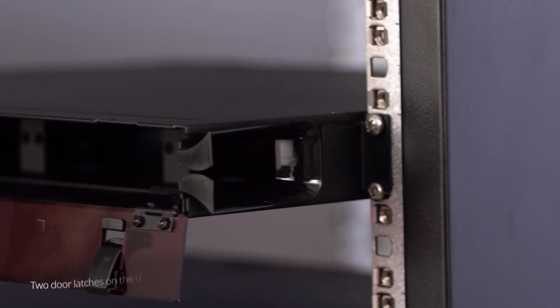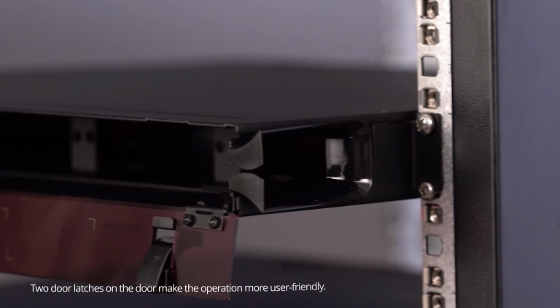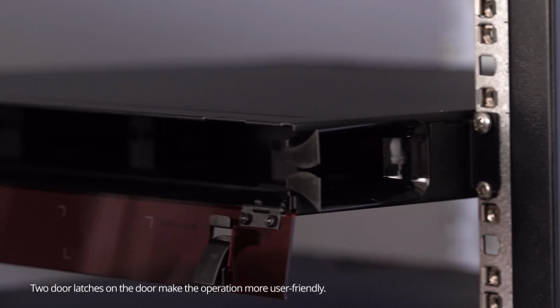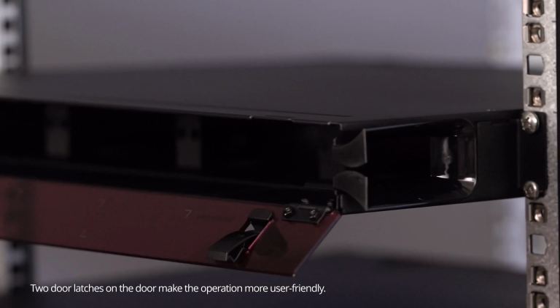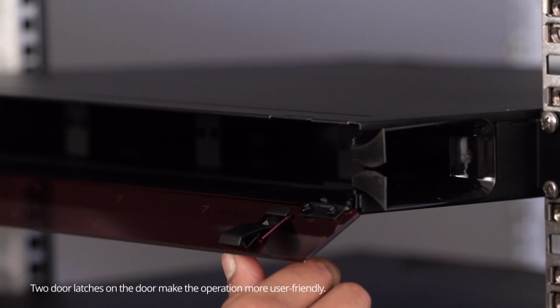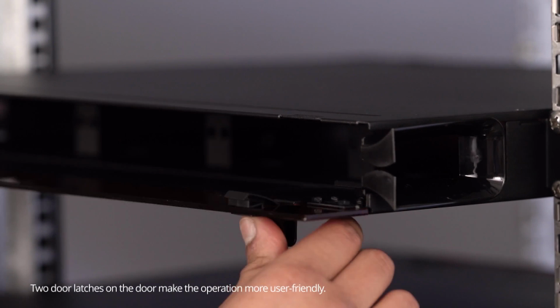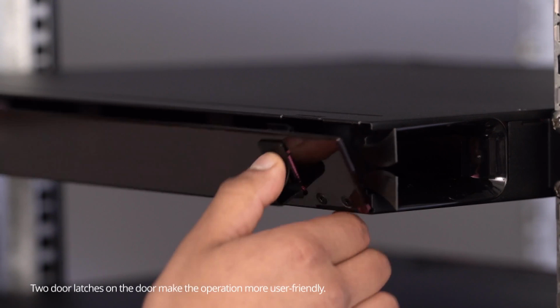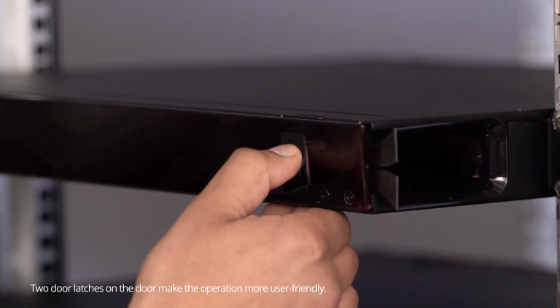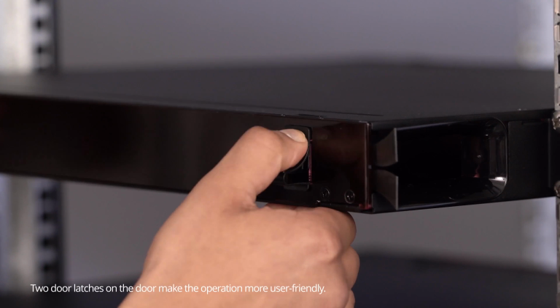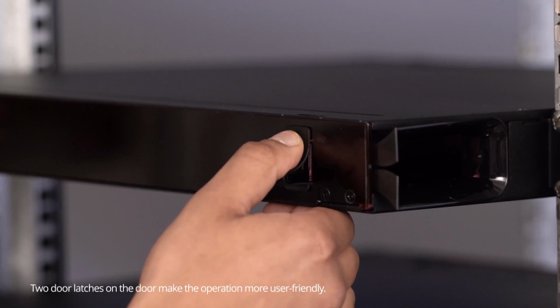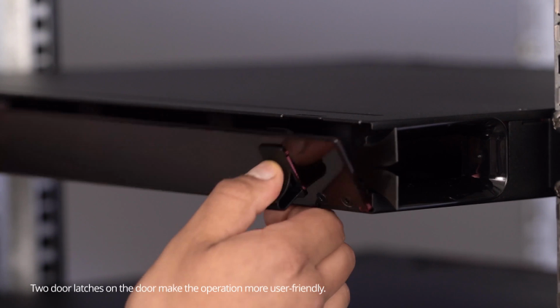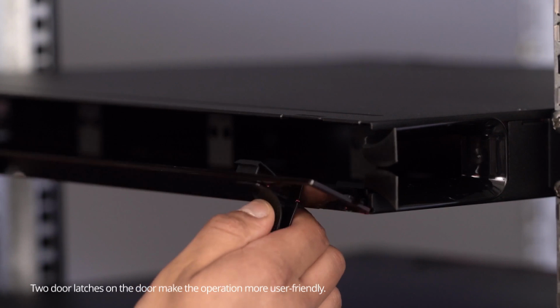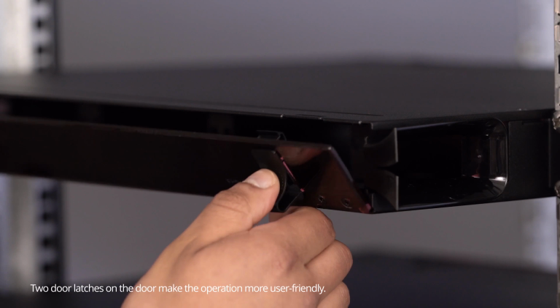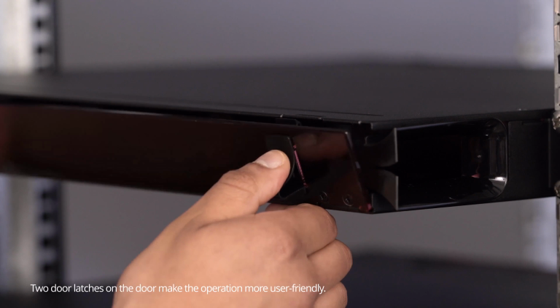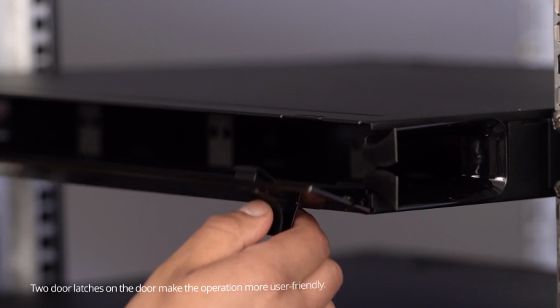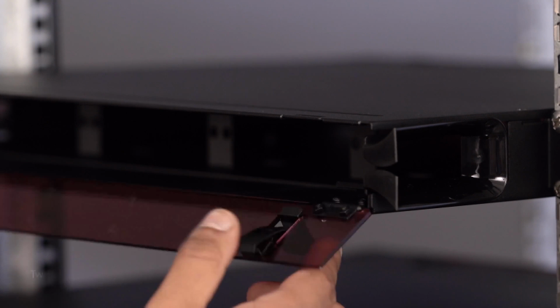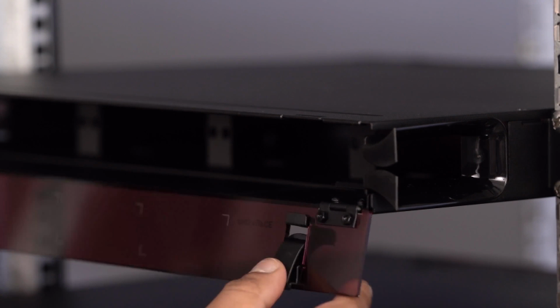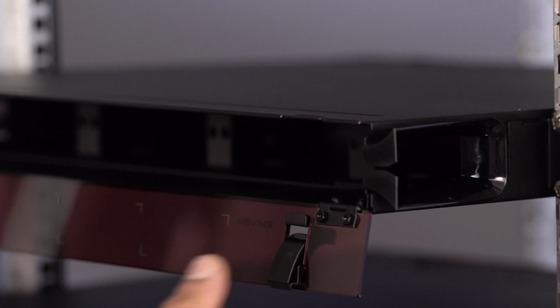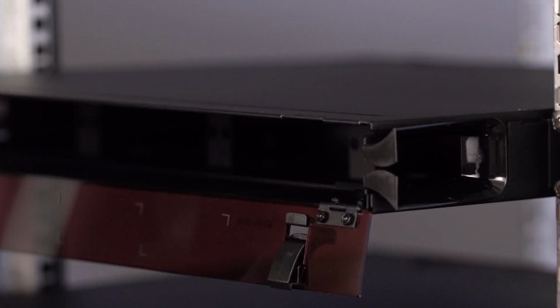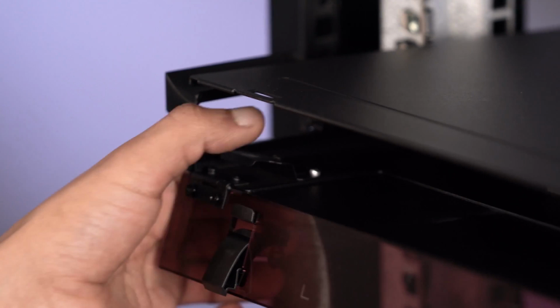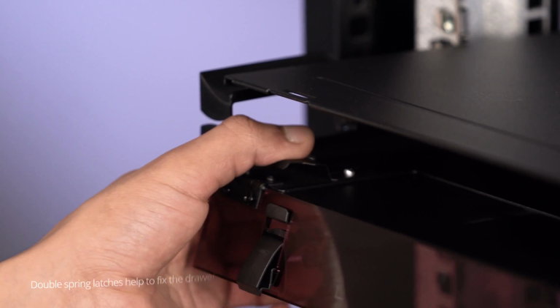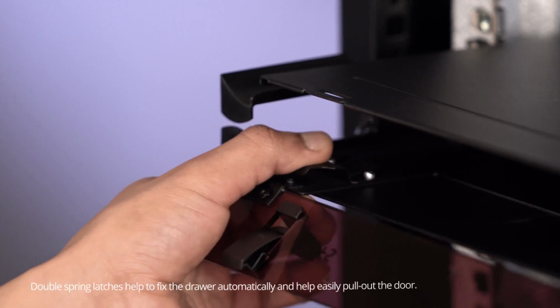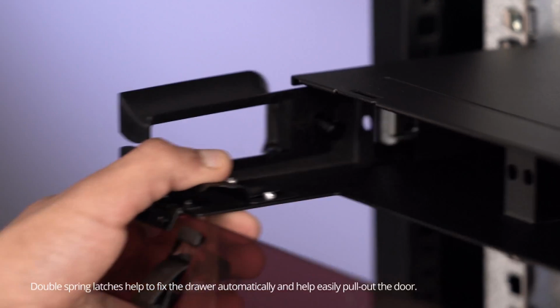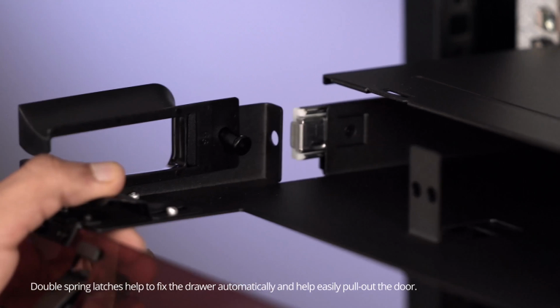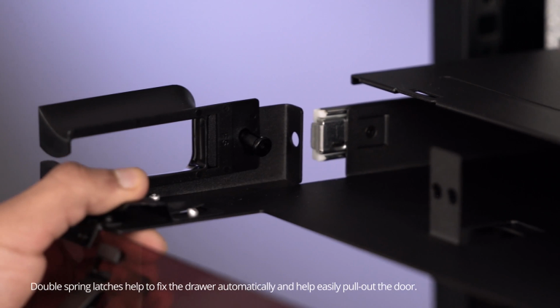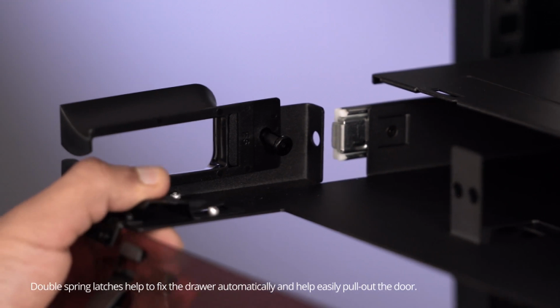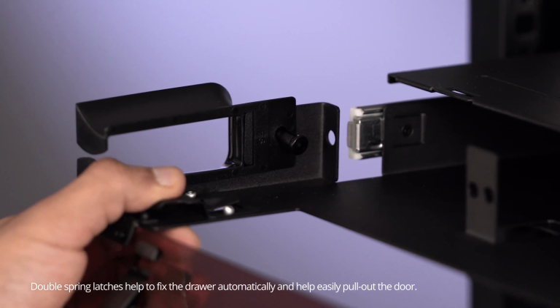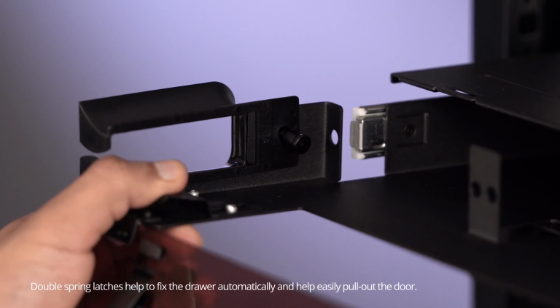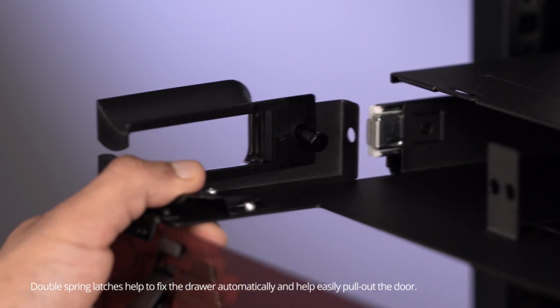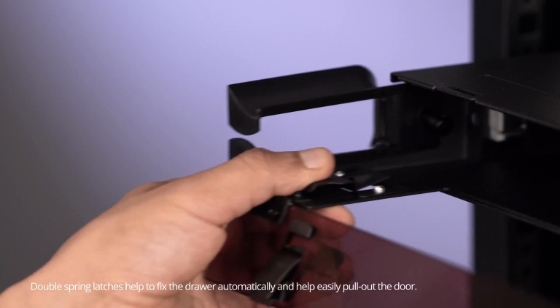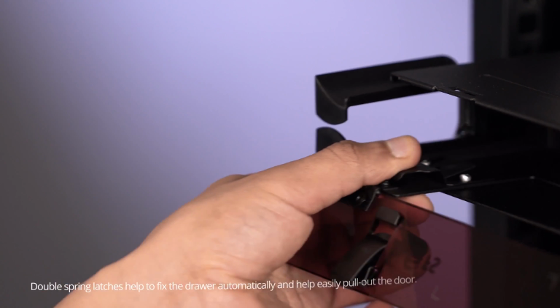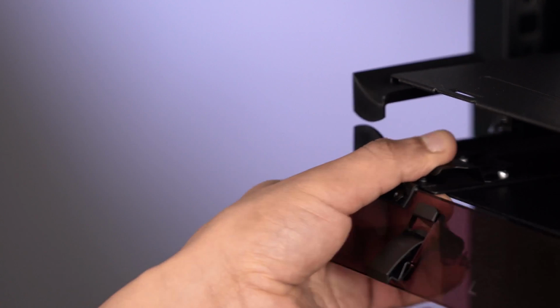We also changed the design of both front and back doors with push latches and increased the thickness of the acrylic doors, making the operation more user friendly. The upgraded FHD enclosure features double spring latches, which fix the door and automatically help easily pull out the door.